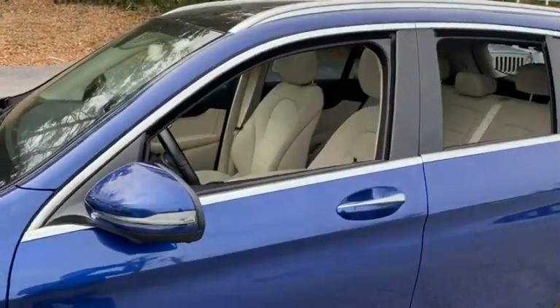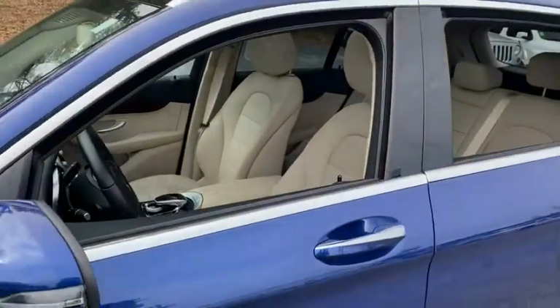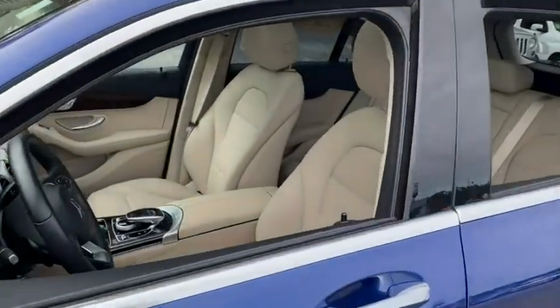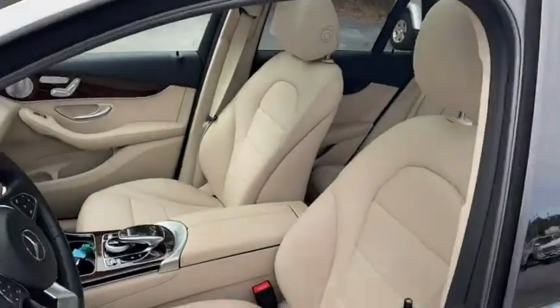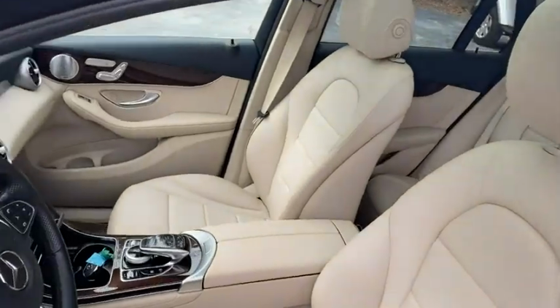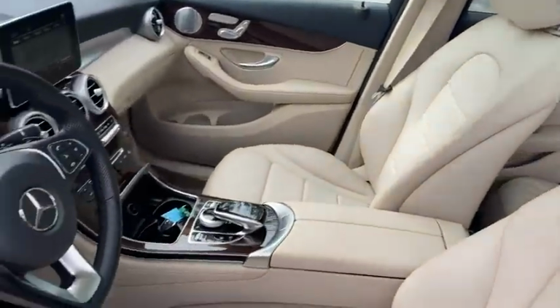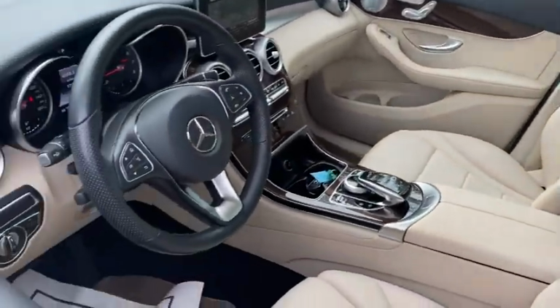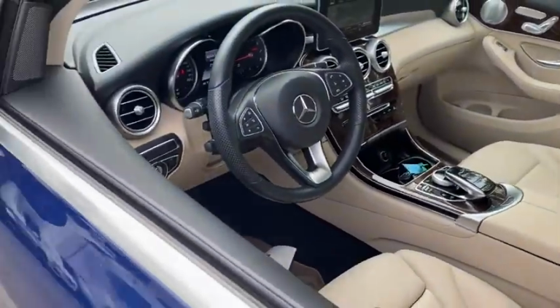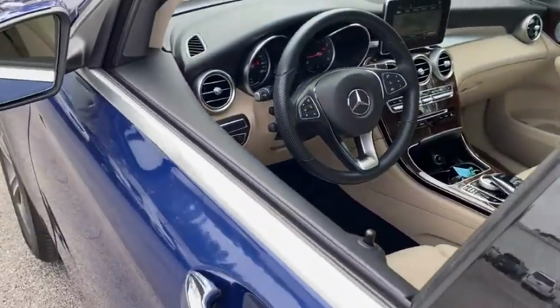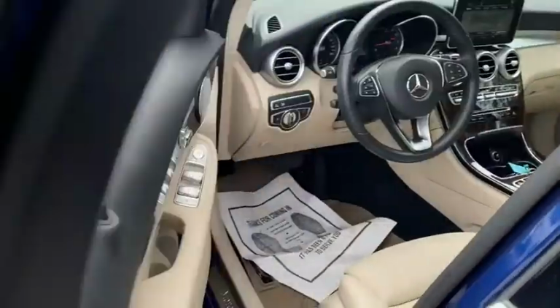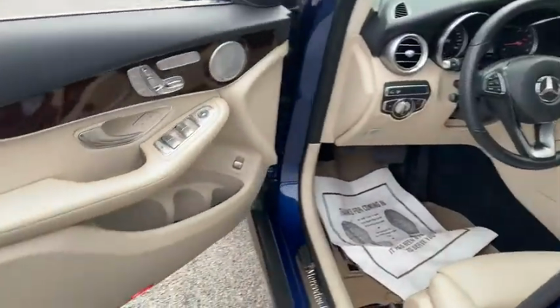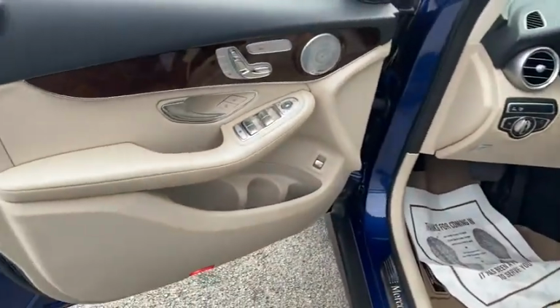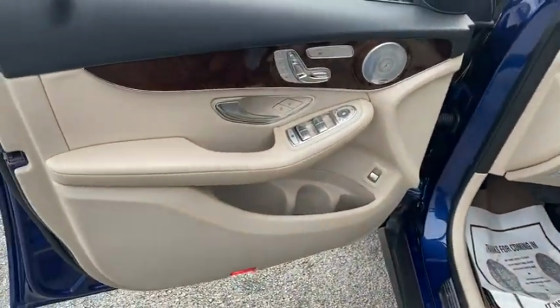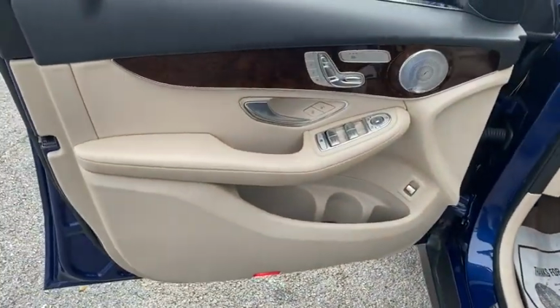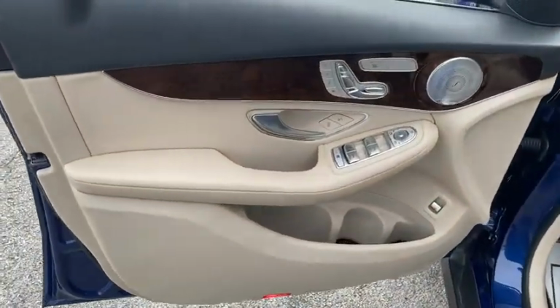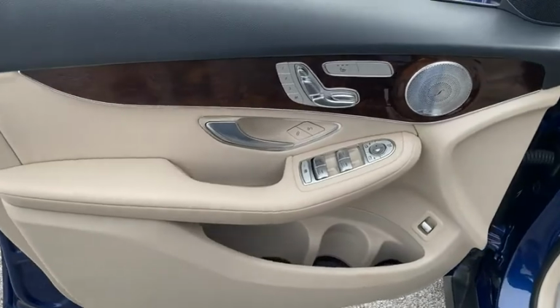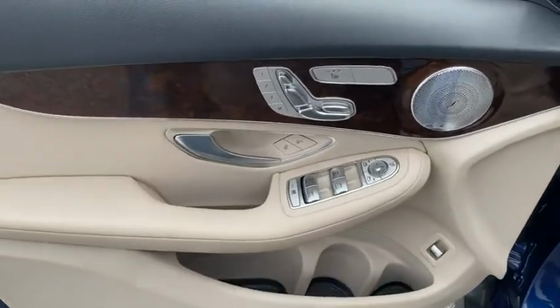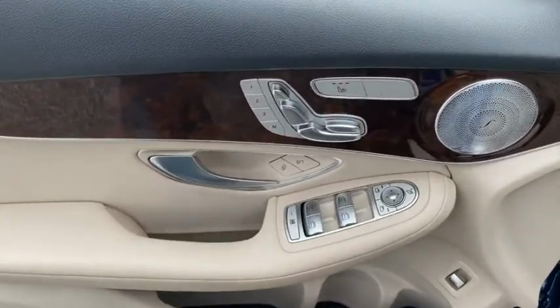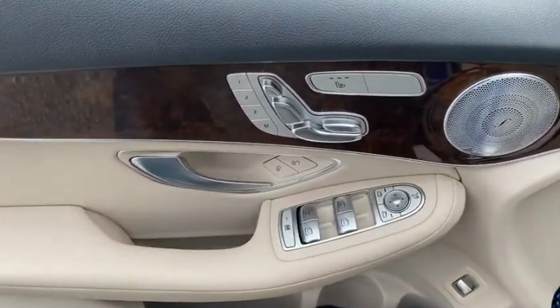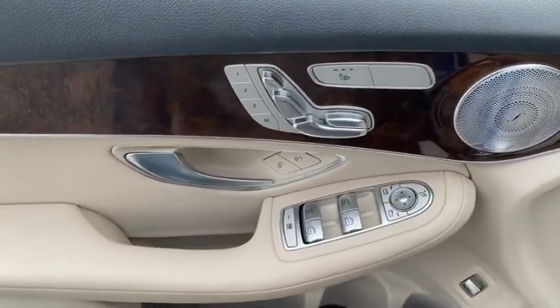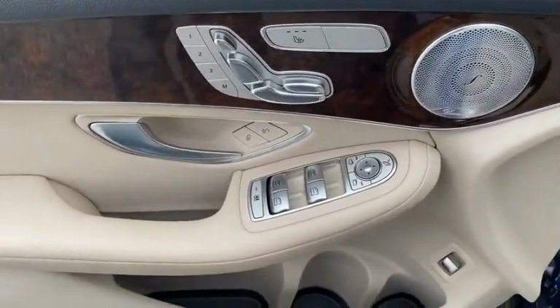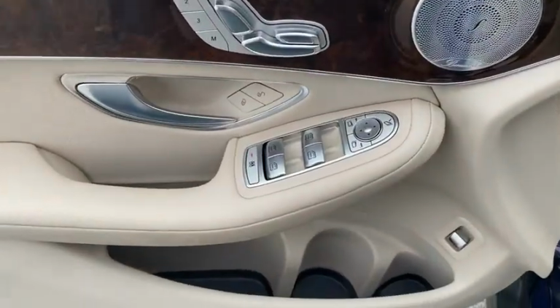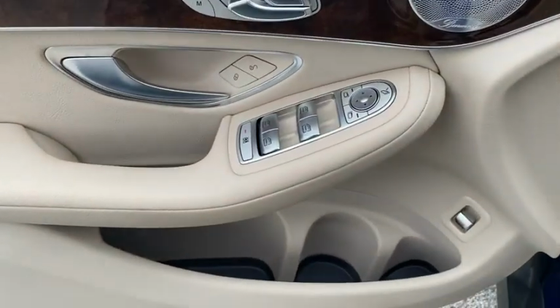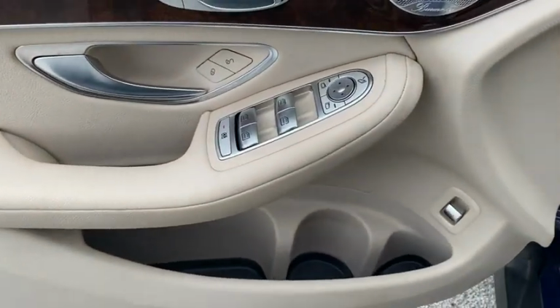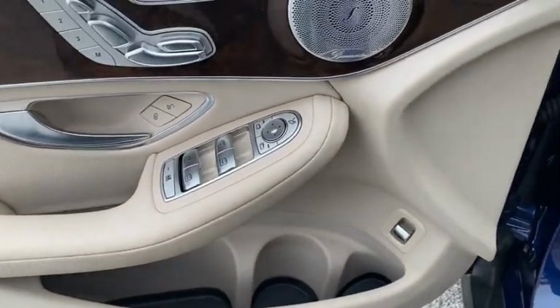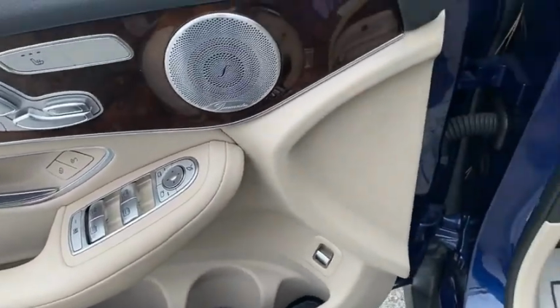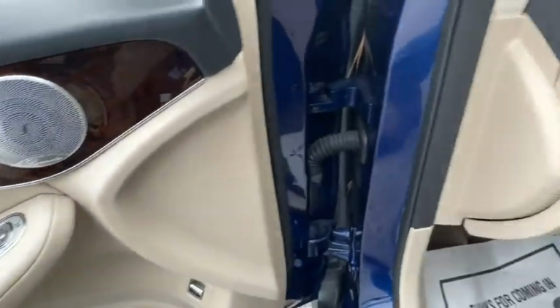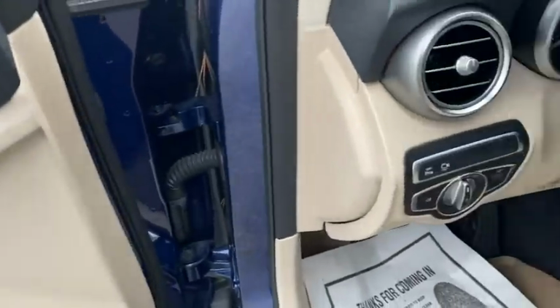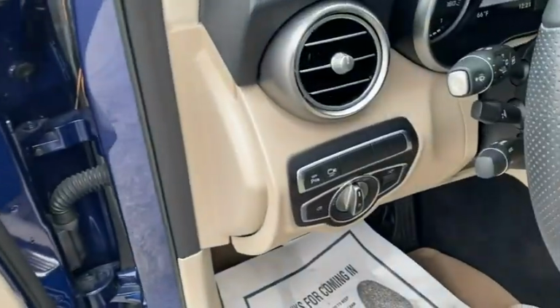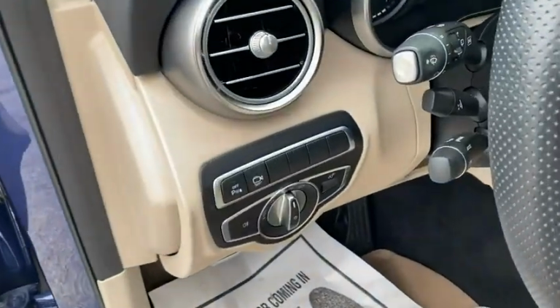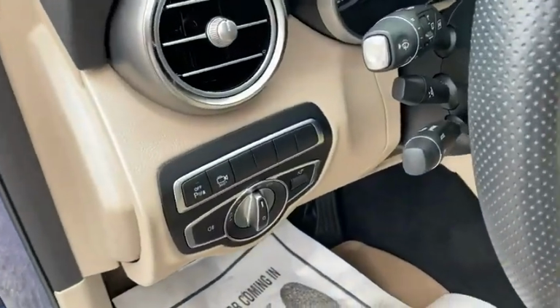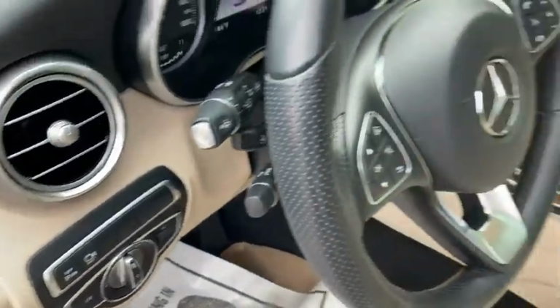Here are some of this vehicle's great options: navigation system, power passenger seat, traction control, power liftgate, dual airbags, leather-wrapped steering wheel, power steering, four-wheel disc brakes, active suspension system.